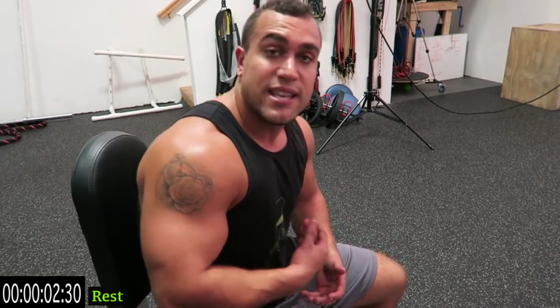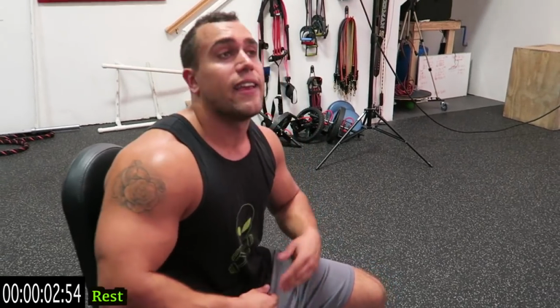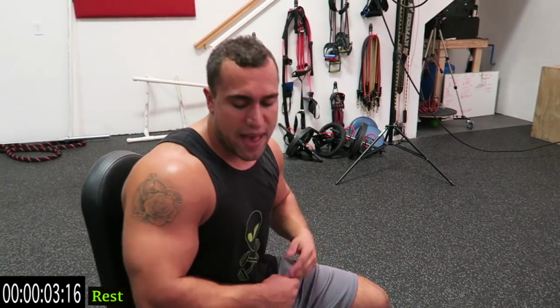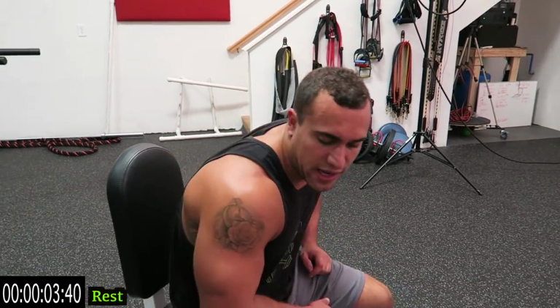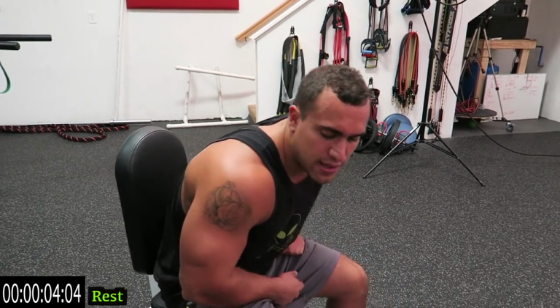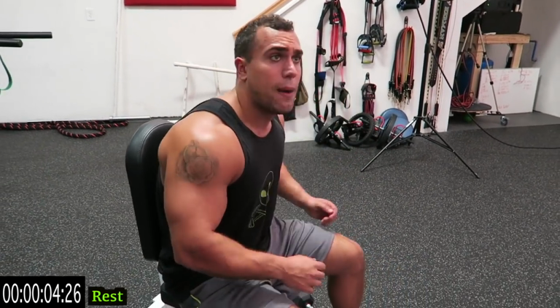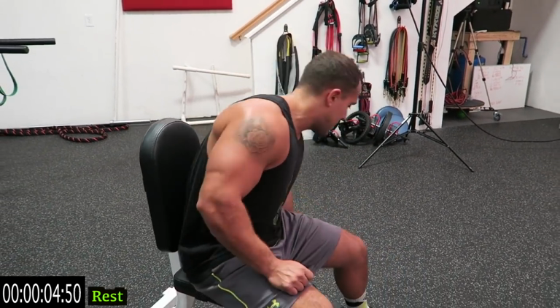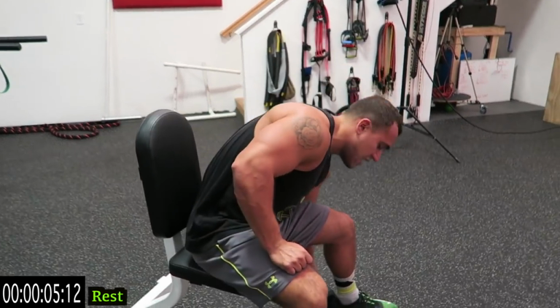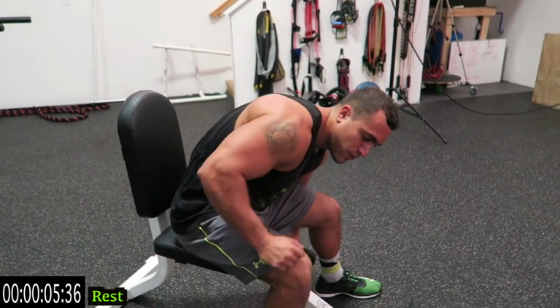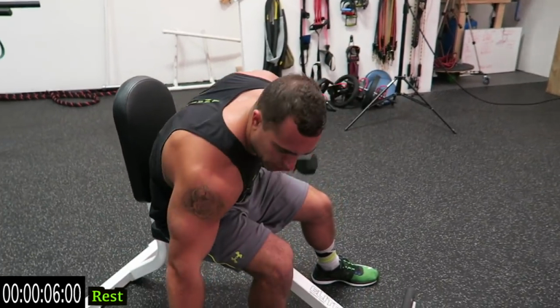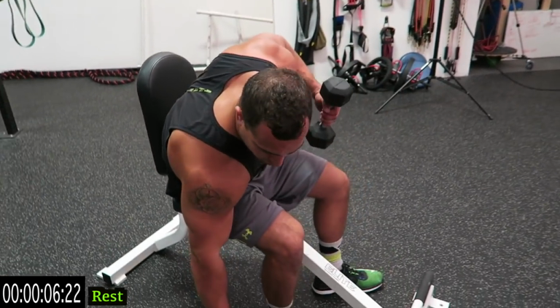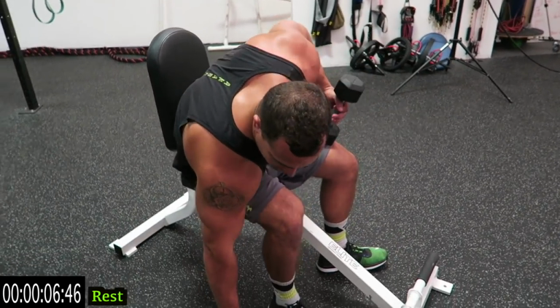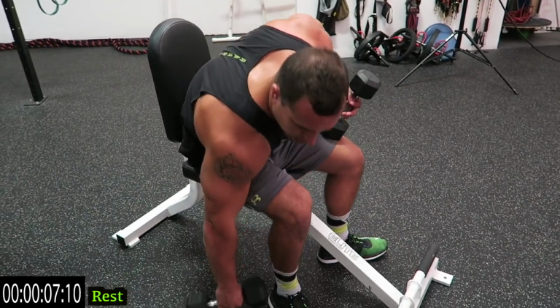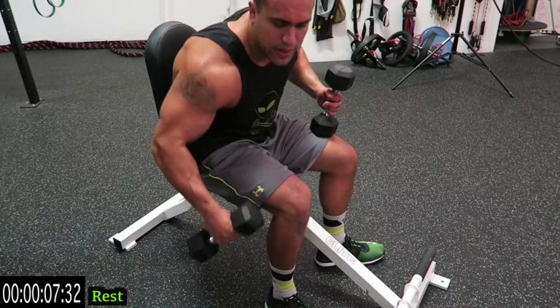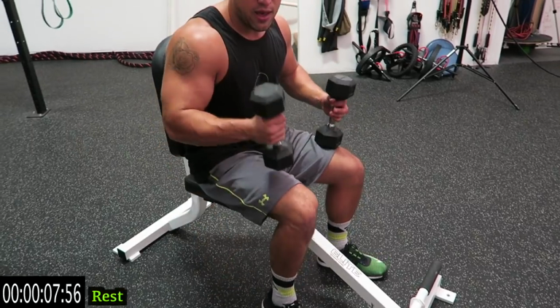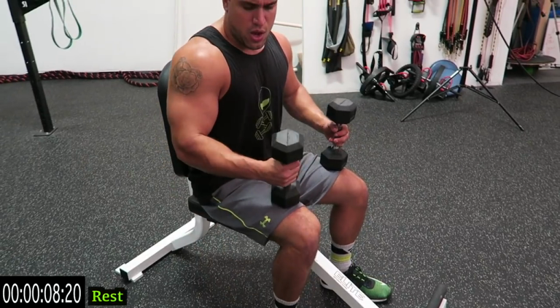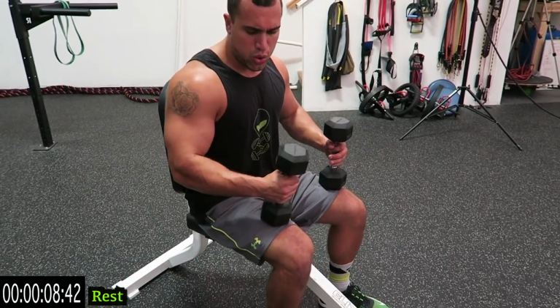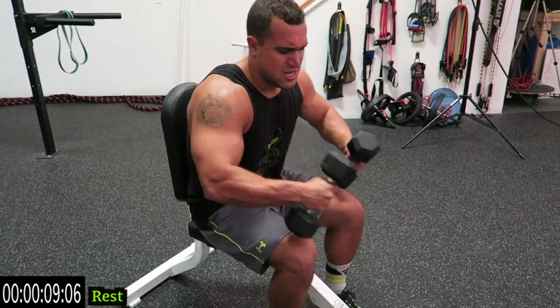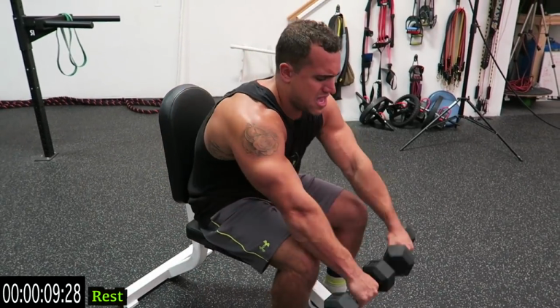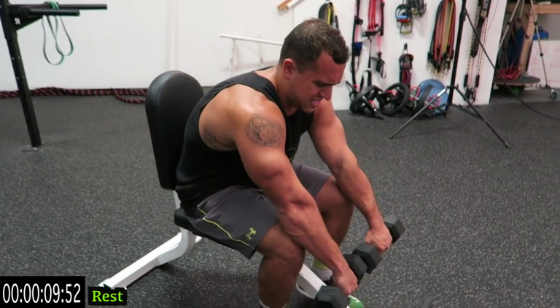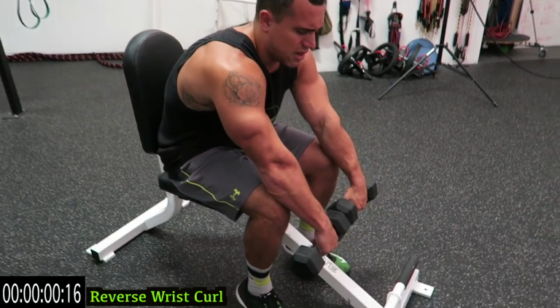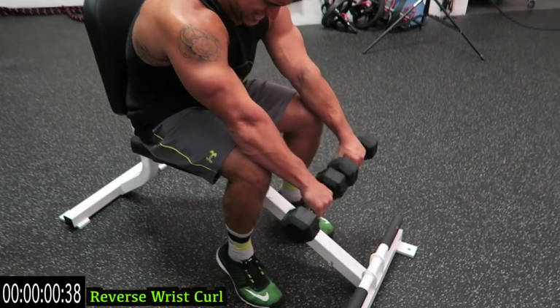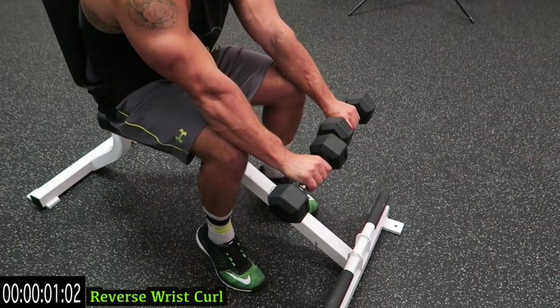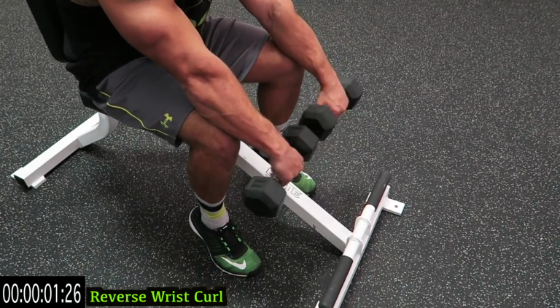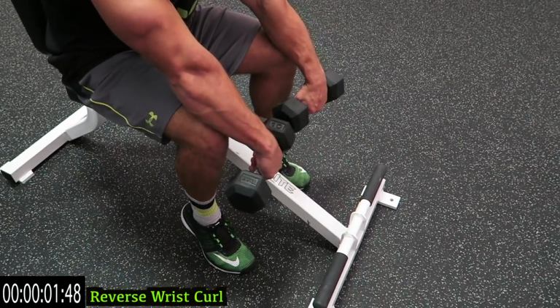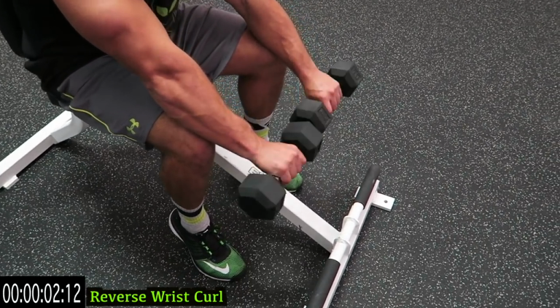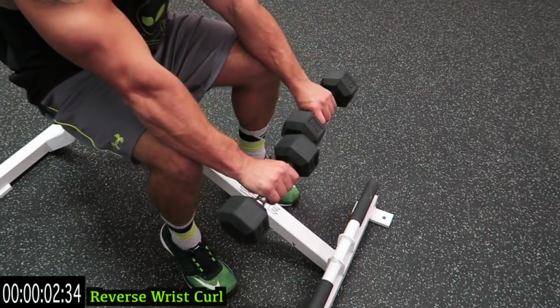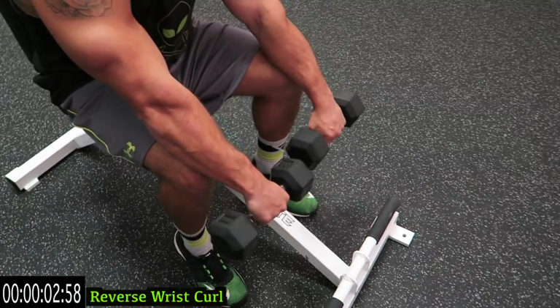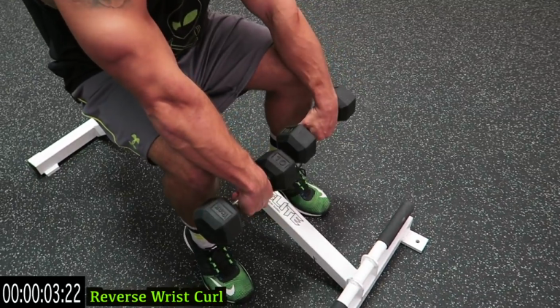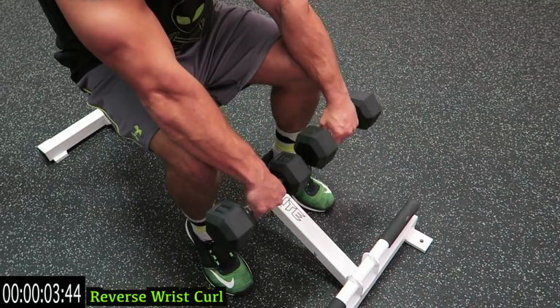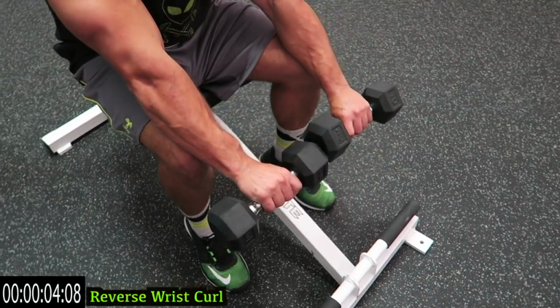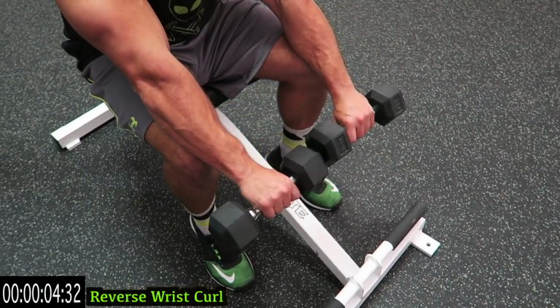If you ever need to take a rest, take it and get back at it — it's all about progression. Going to those reverse wrist curls now. They're tight, let's go guys, come on, push it.